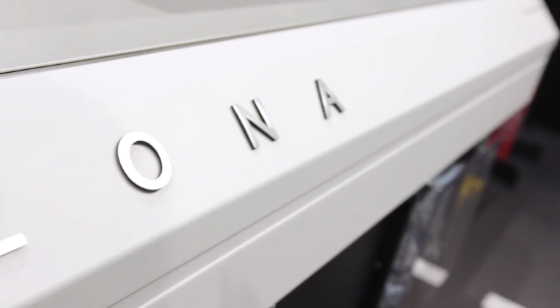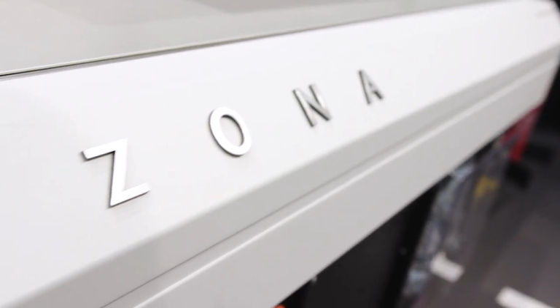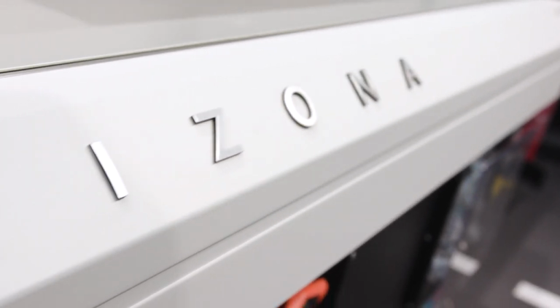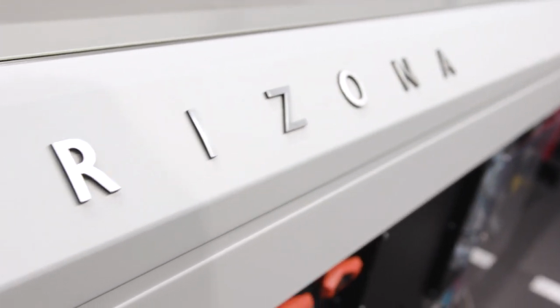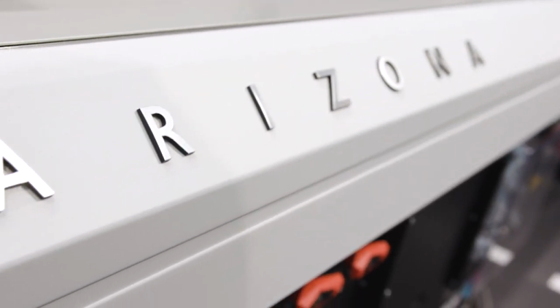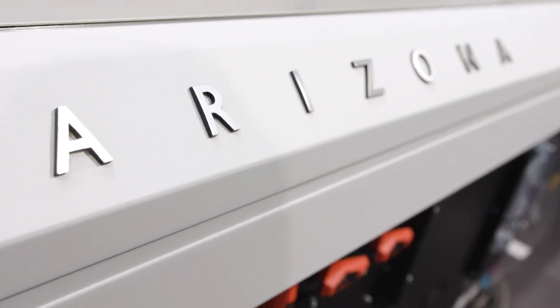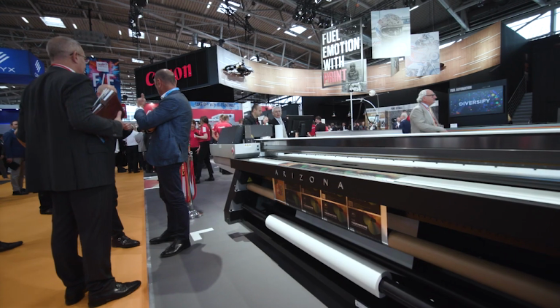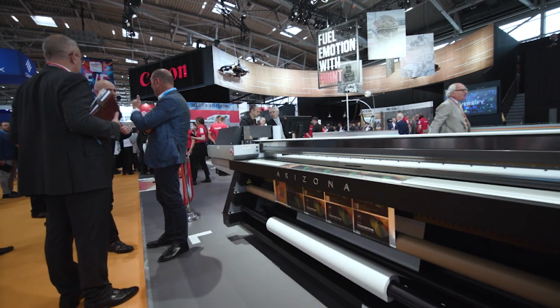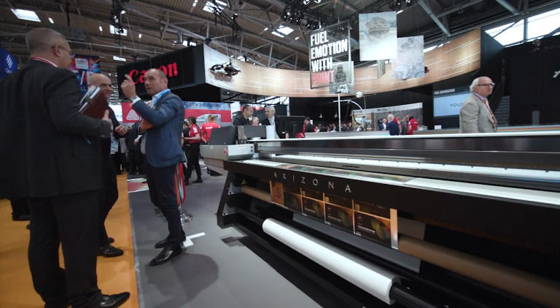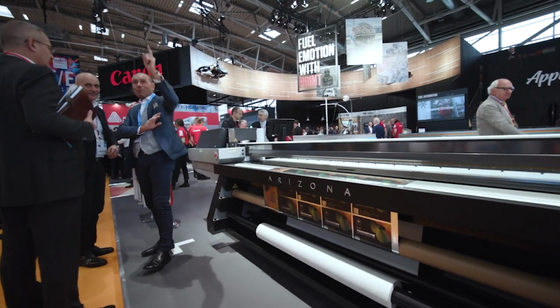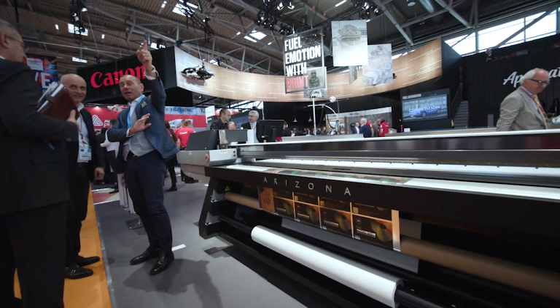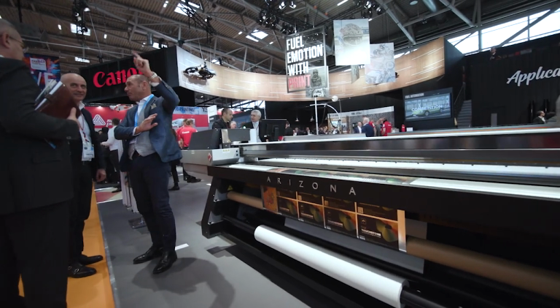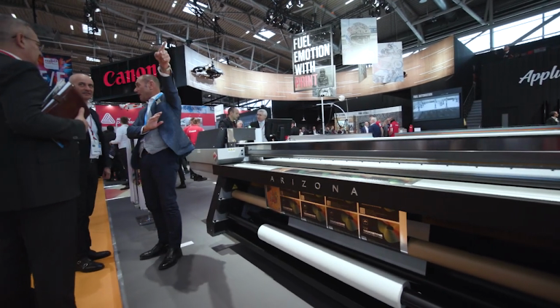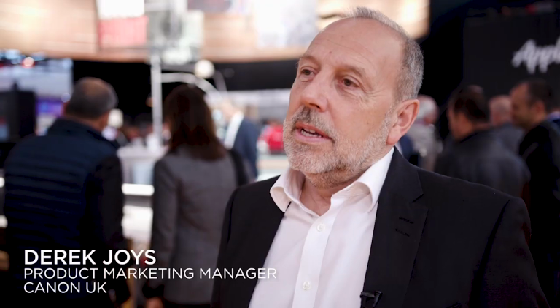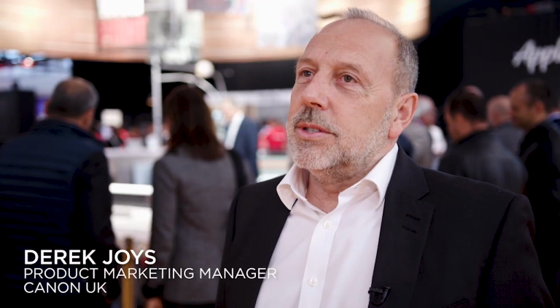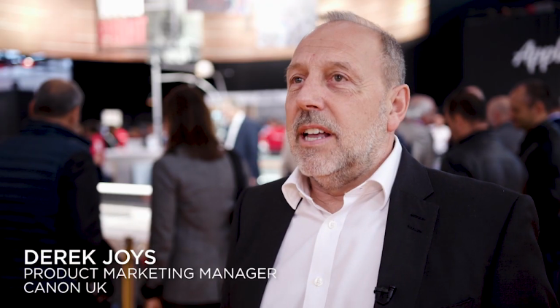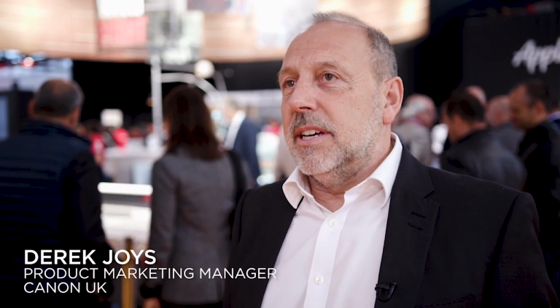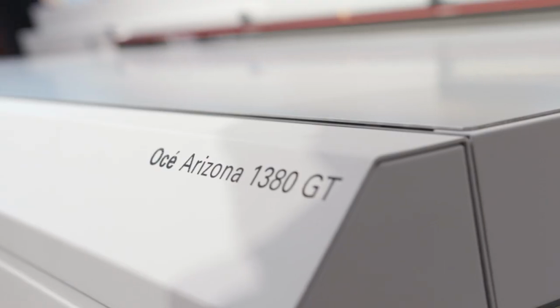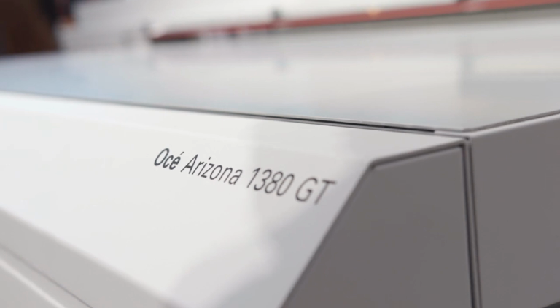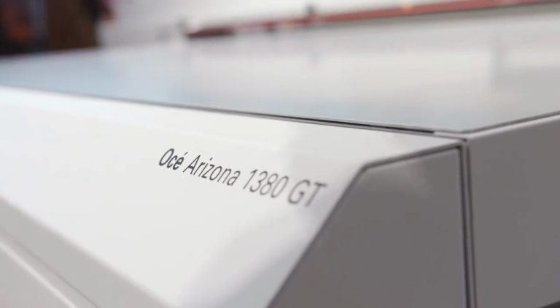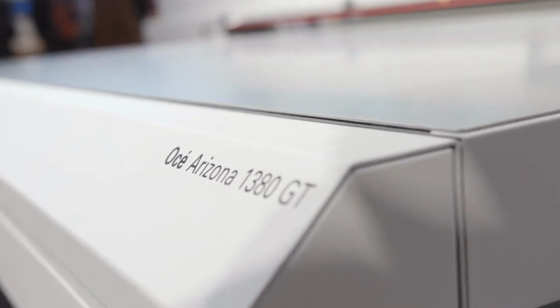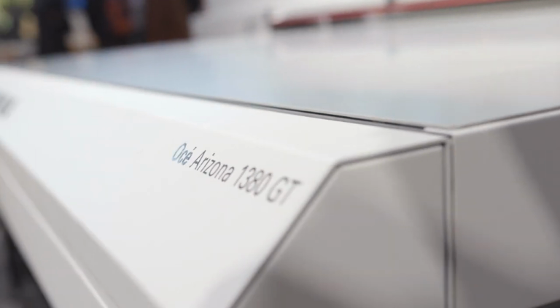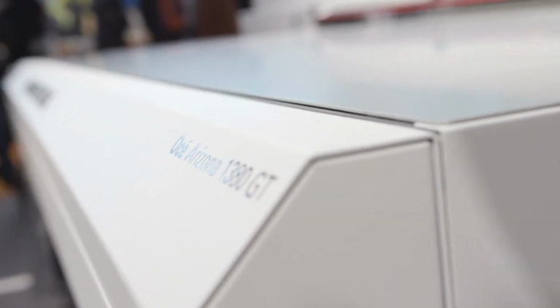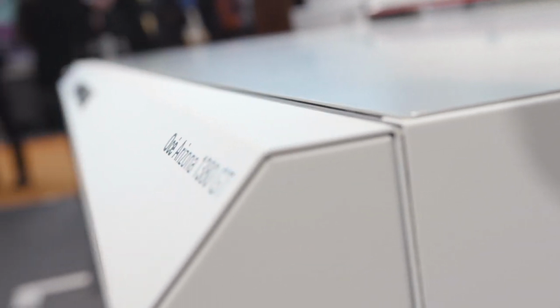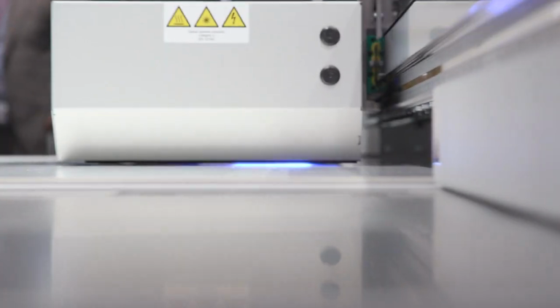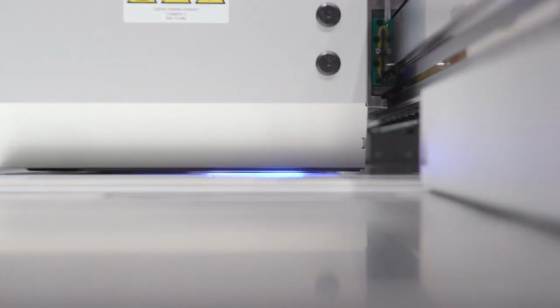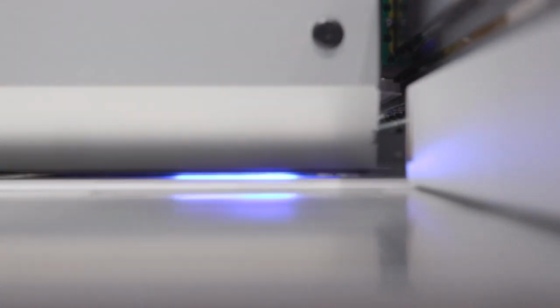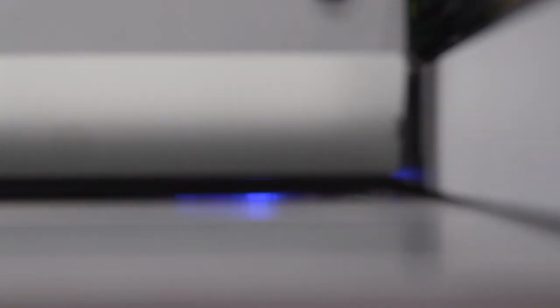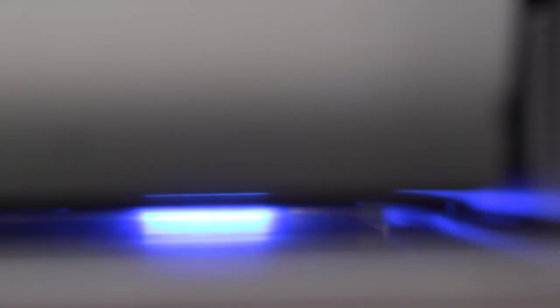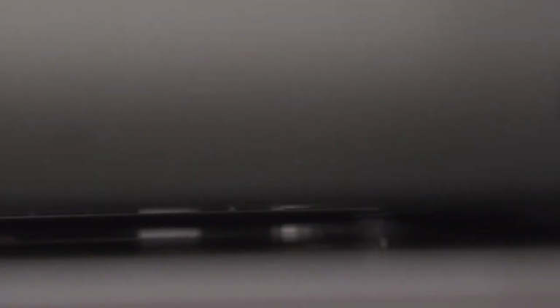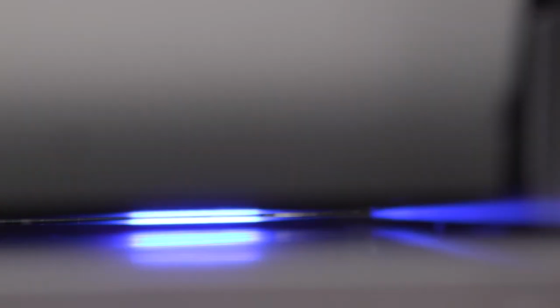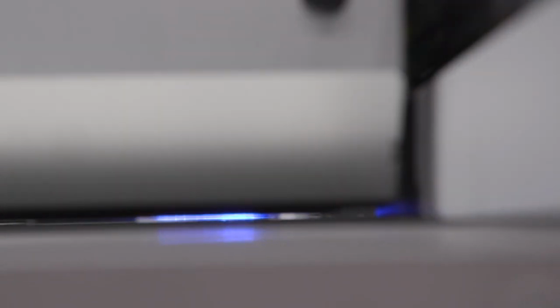The new Arizona 1300 is the latest and fourth generation of the extremely successful Arizona flatbed family, with the new high-key print modes producing print speeds of up to 52 square meters an hour.